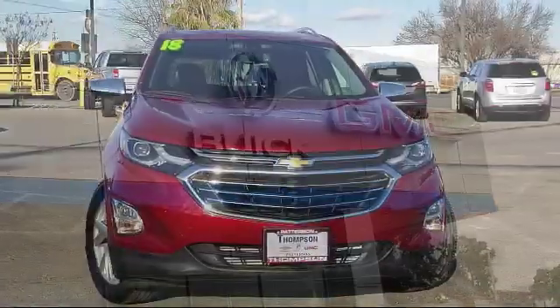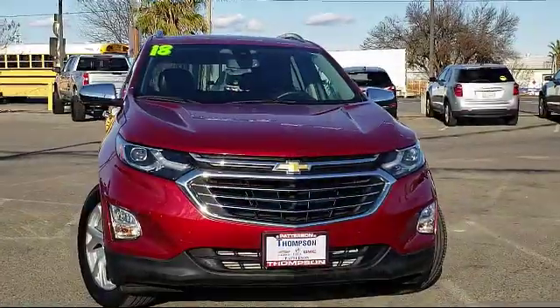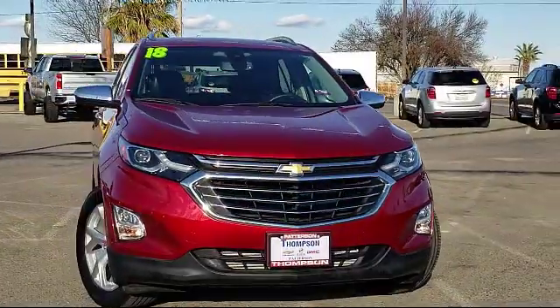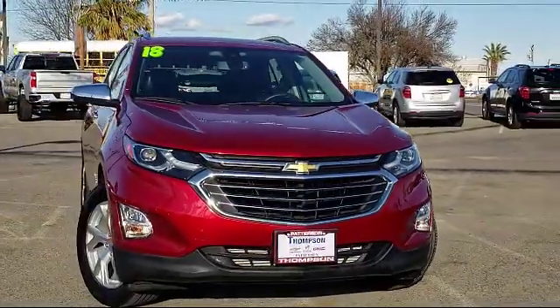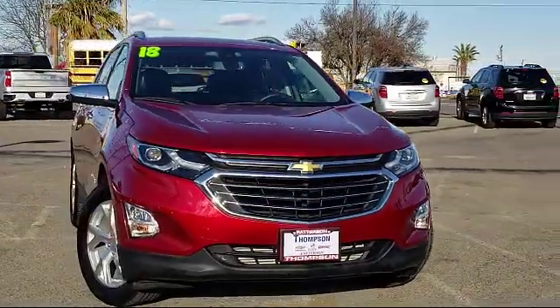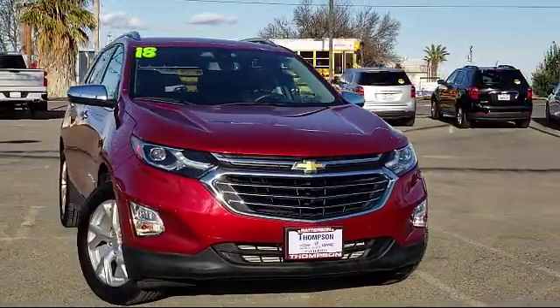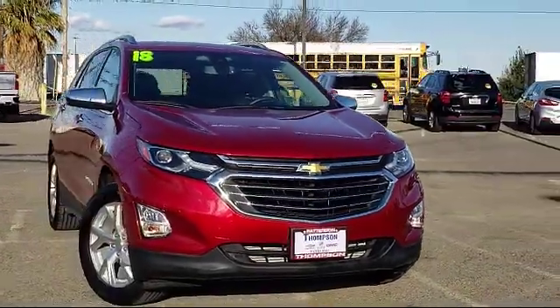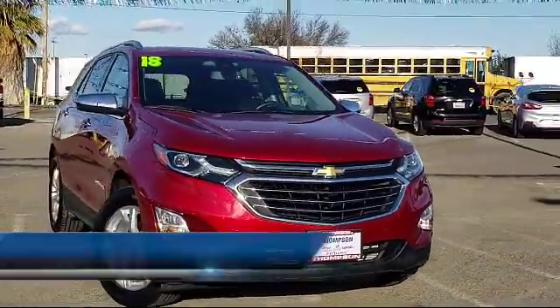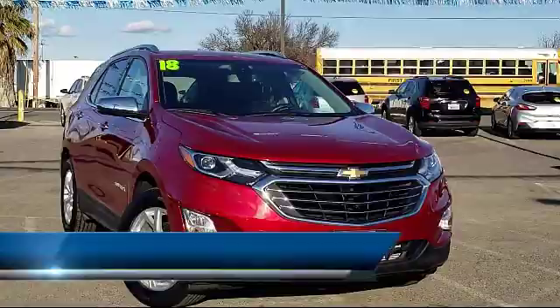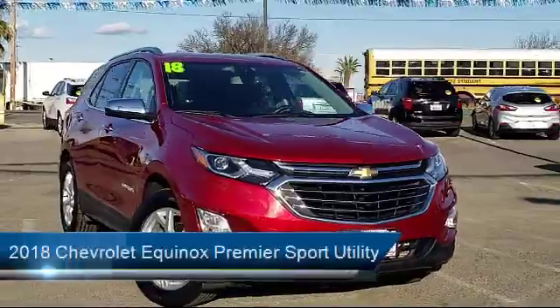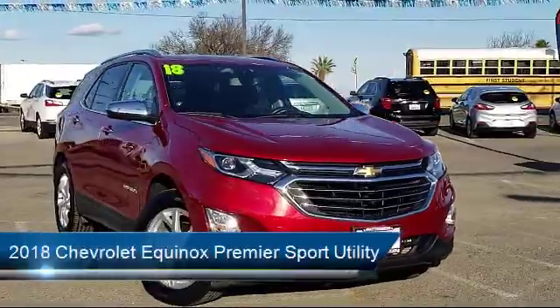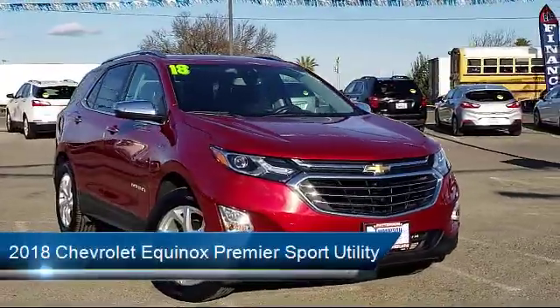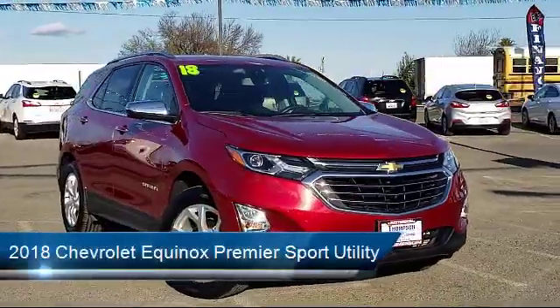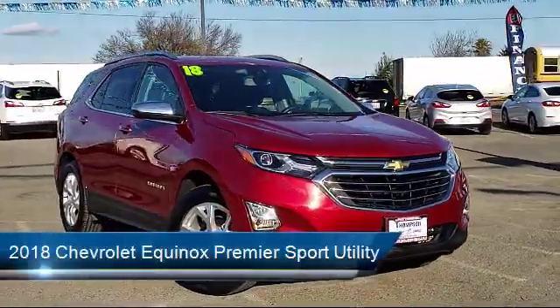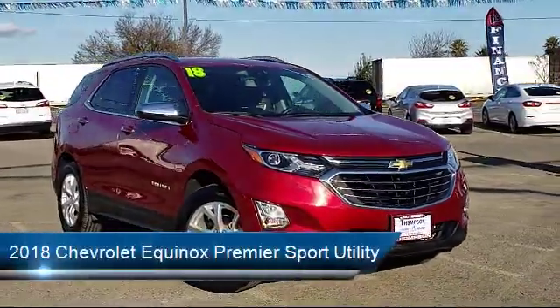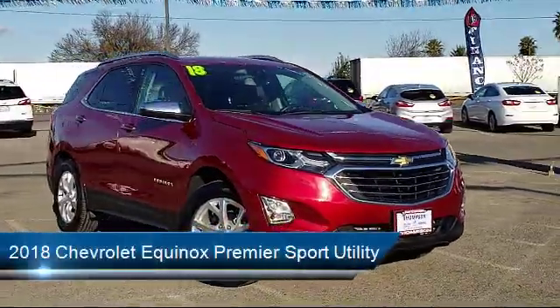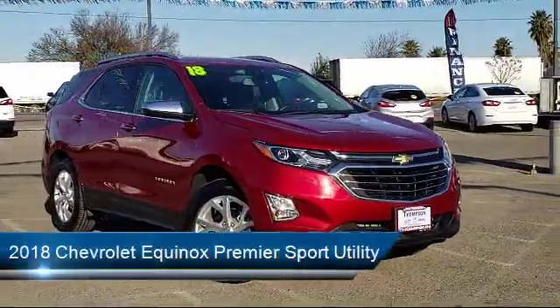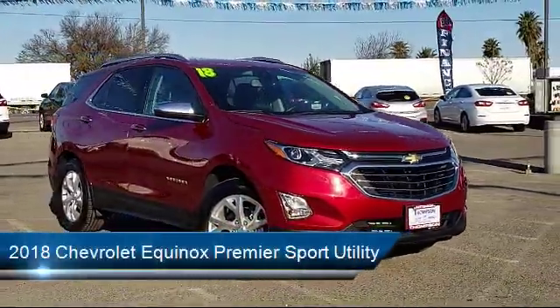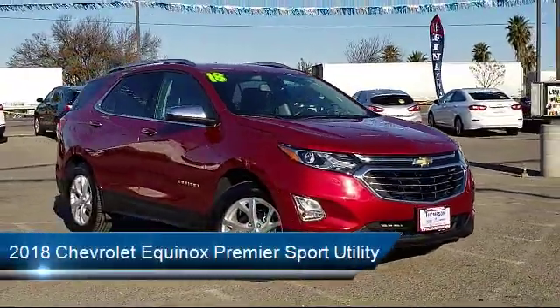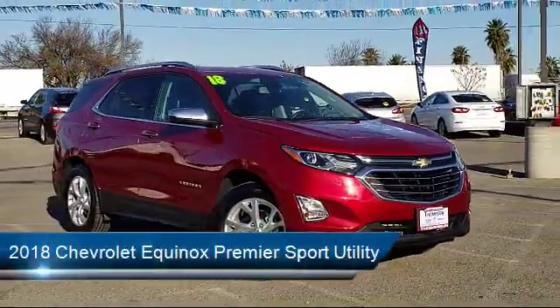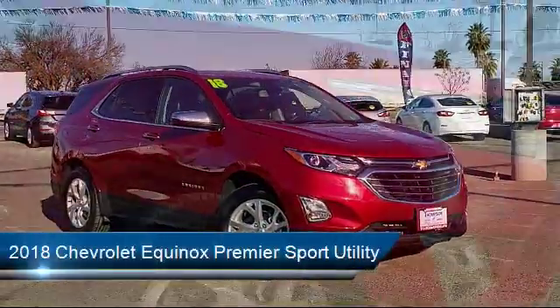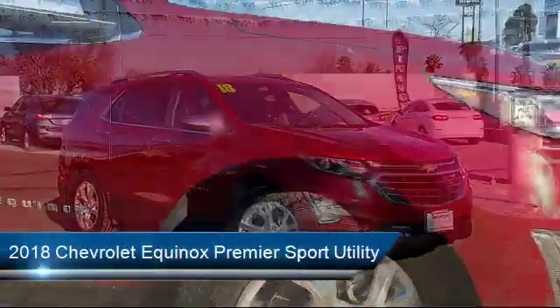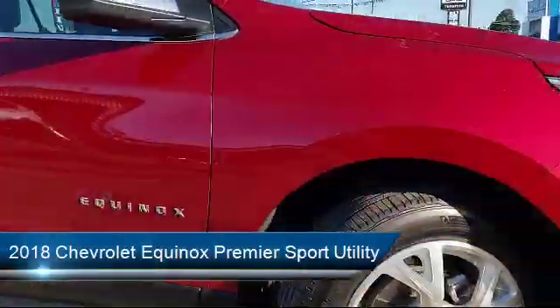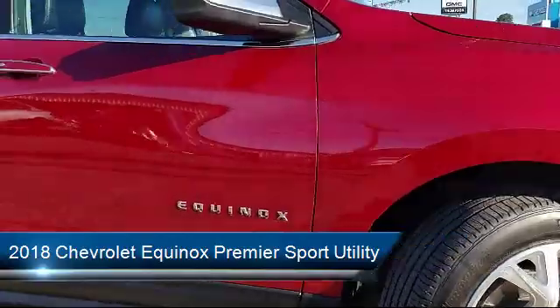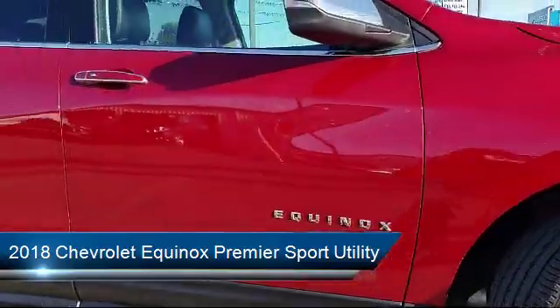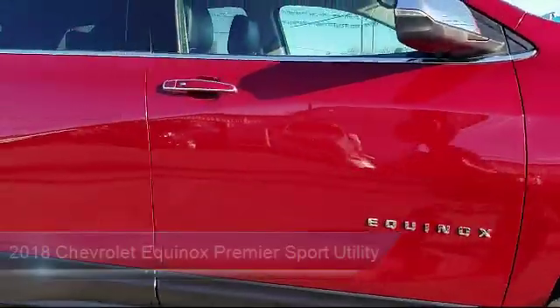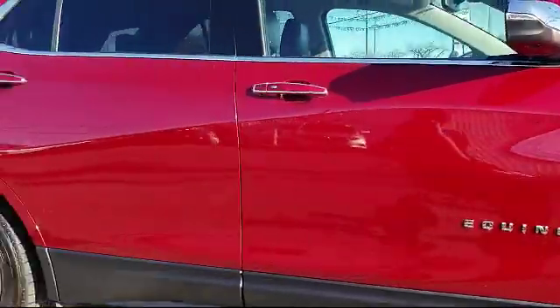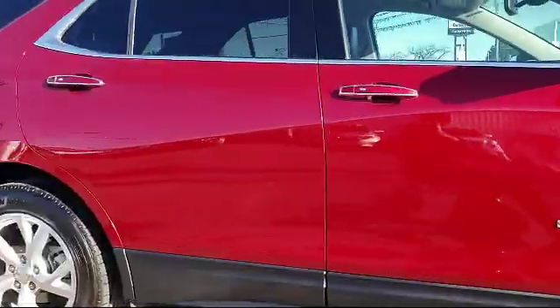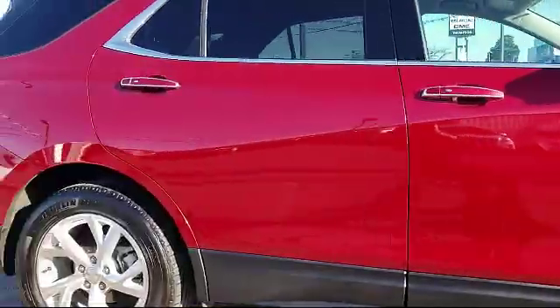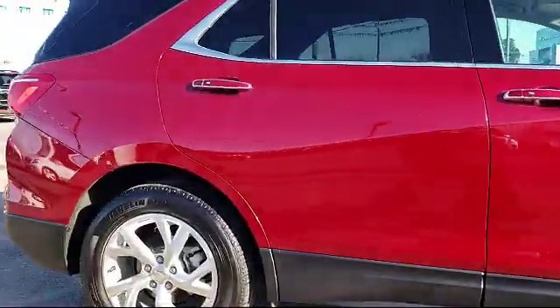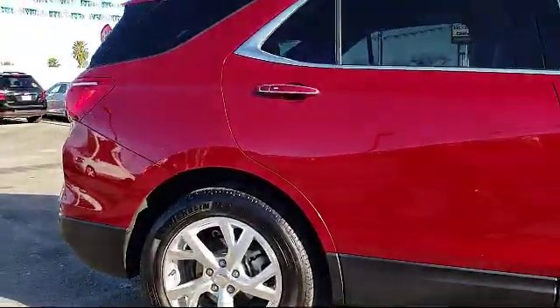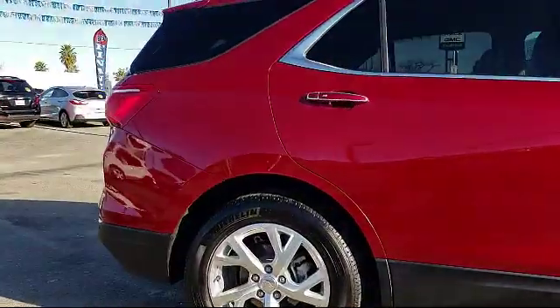It comes equipped with a Theft Deterrent System, Navigation System, Parking Sensors, Alloy Wheels, Backup Camera, Leather Interior, and Keyless Entry.